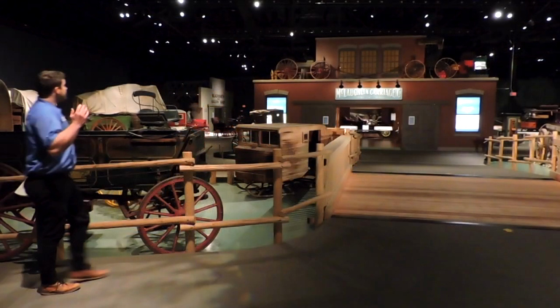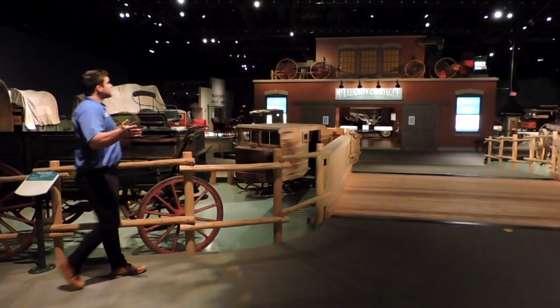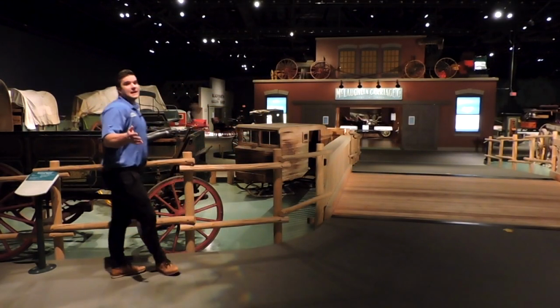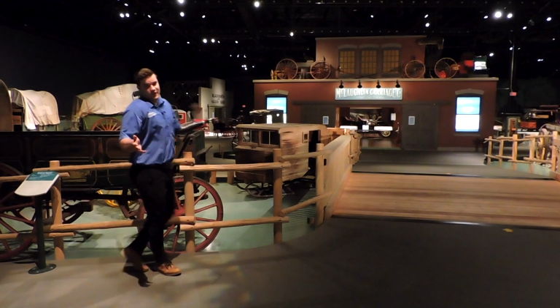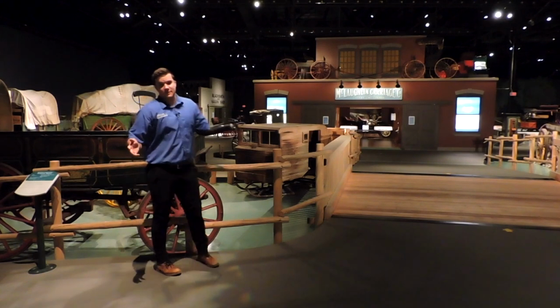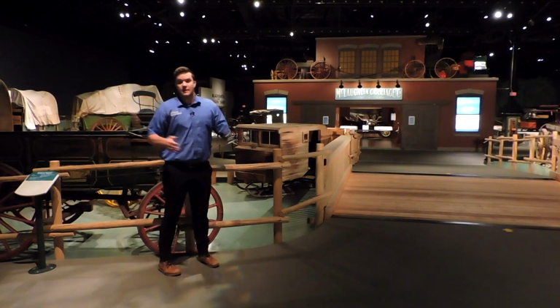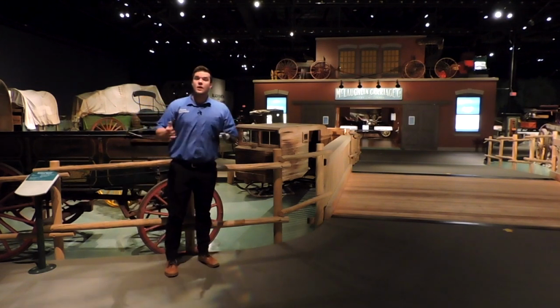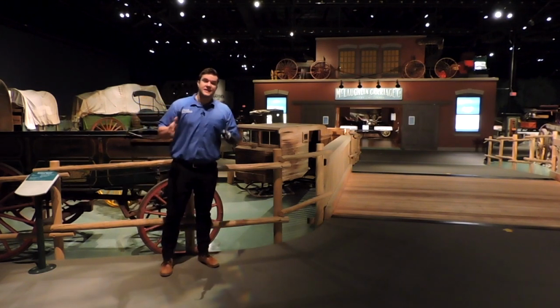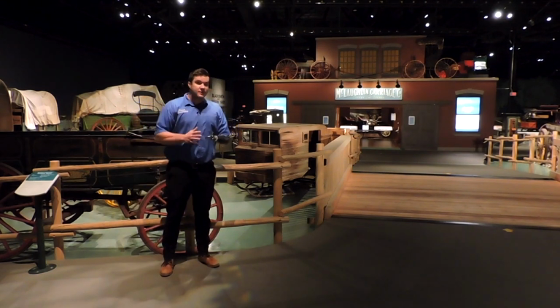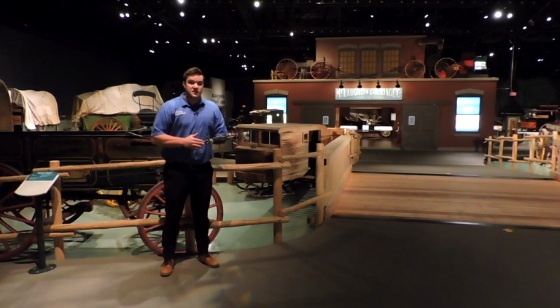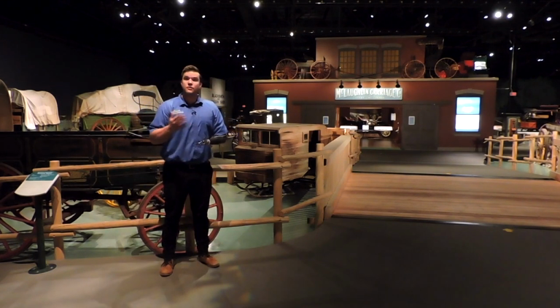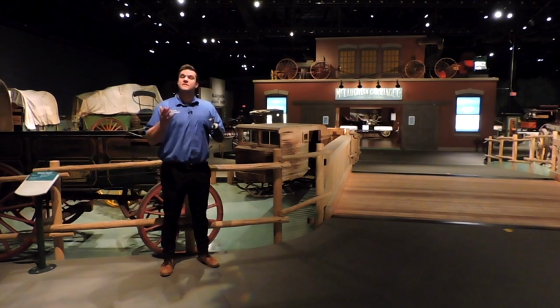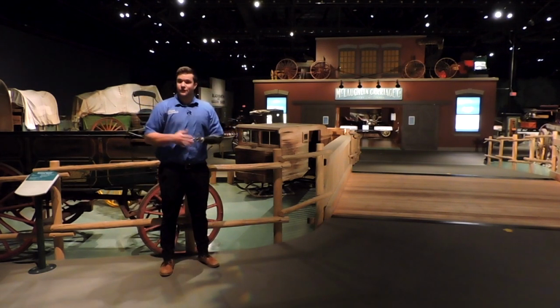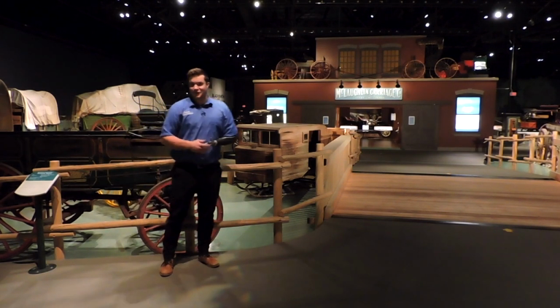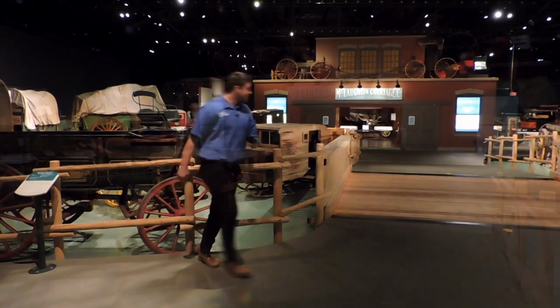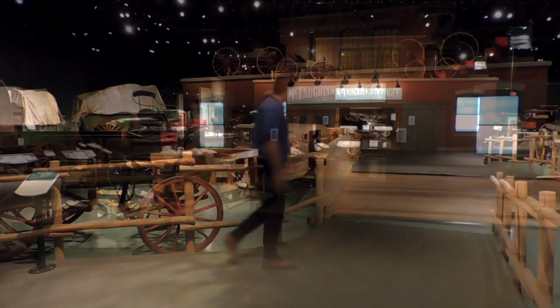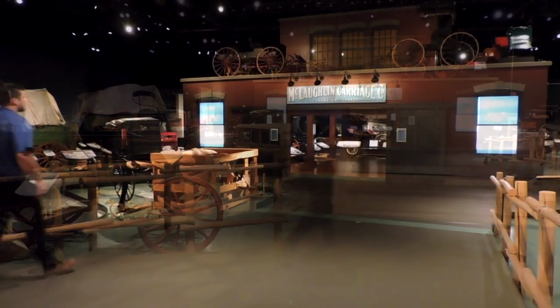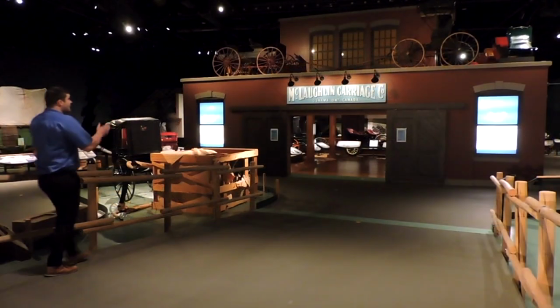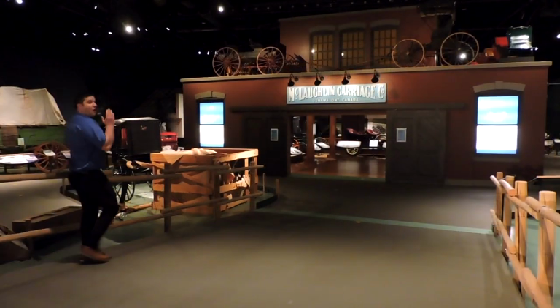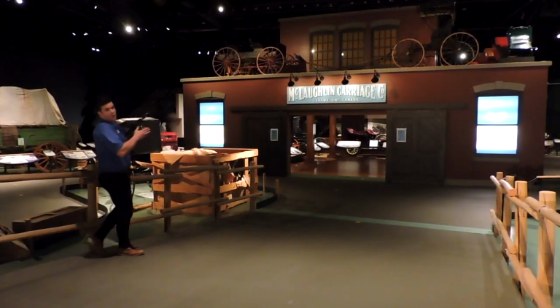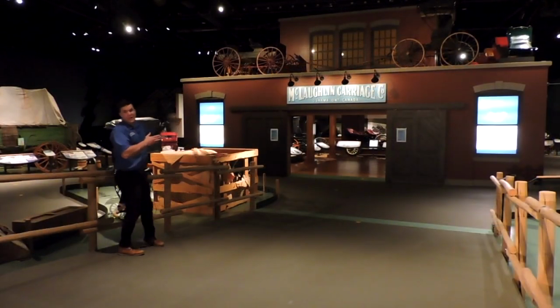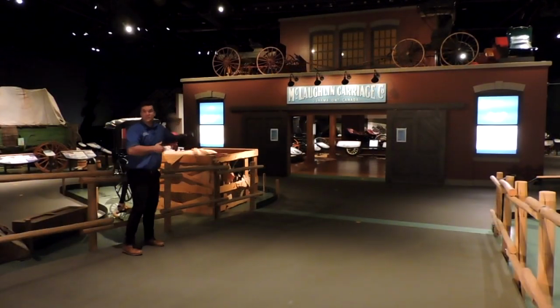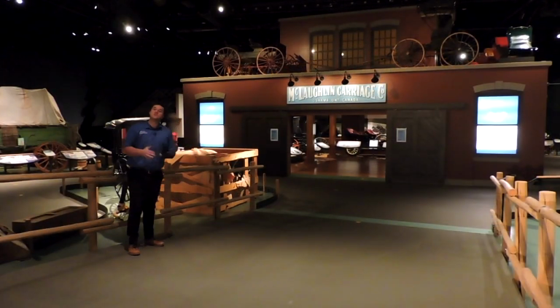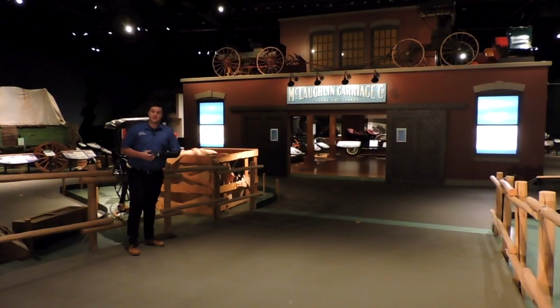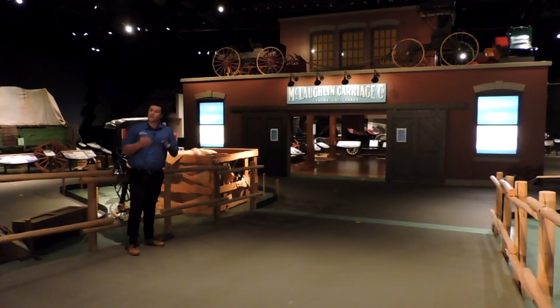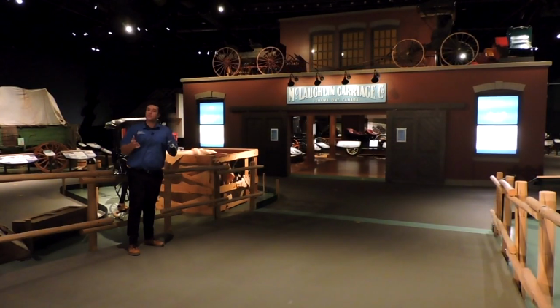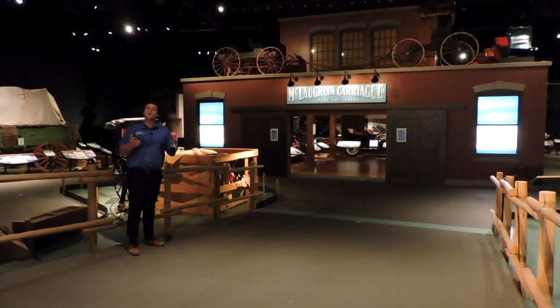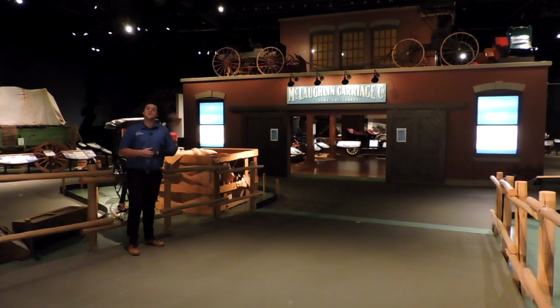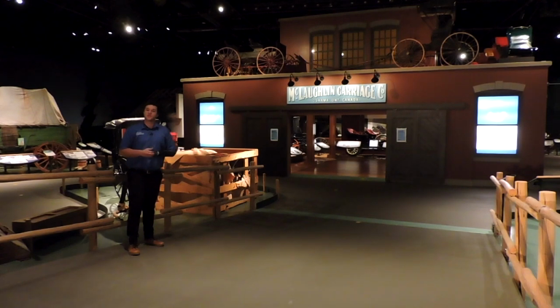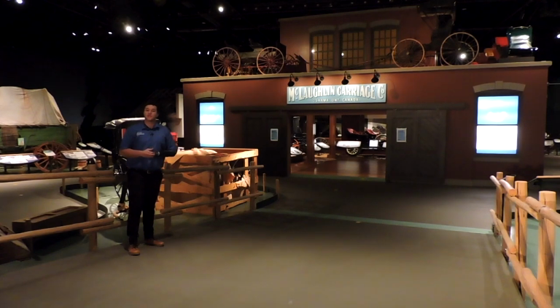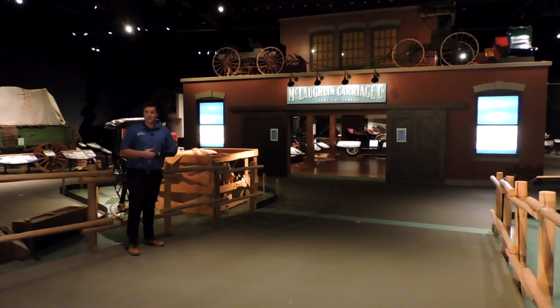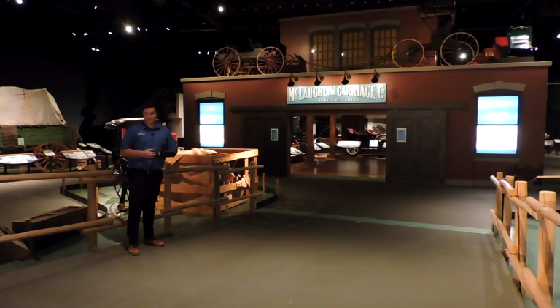This is our main gallery here at the museum and we've organized it in different sections with groups of similar vehicles. Right in the heart of our main gallery is our special exhibit, and currently we are focused on the history of the McLaughlin Carriage Company.